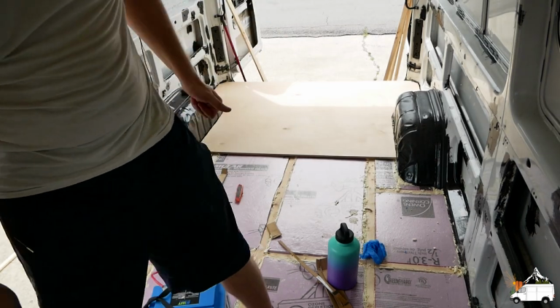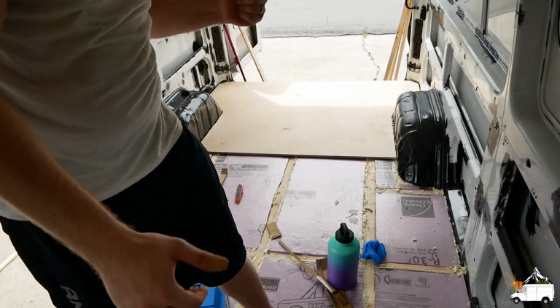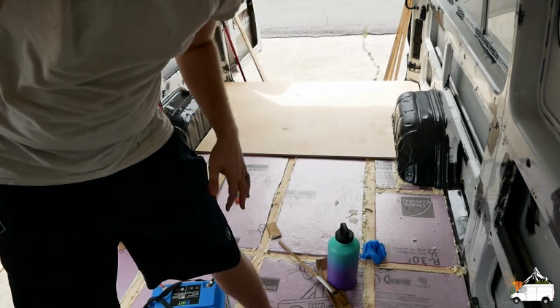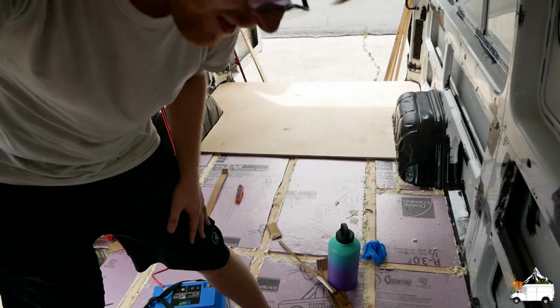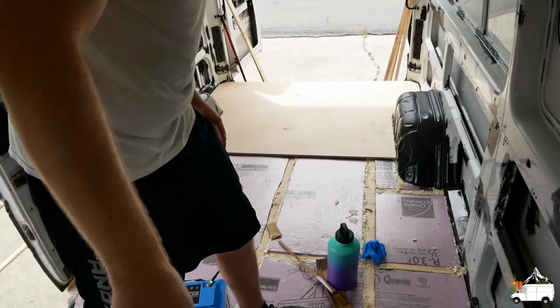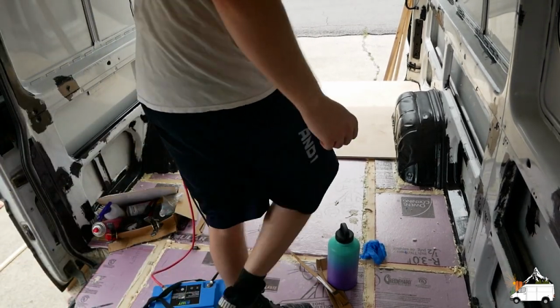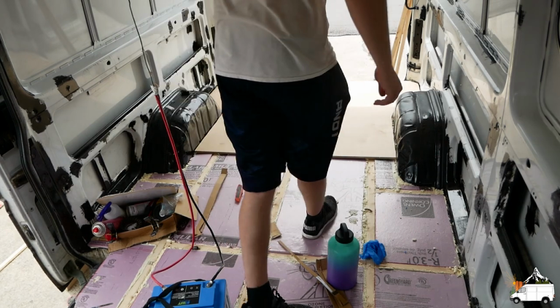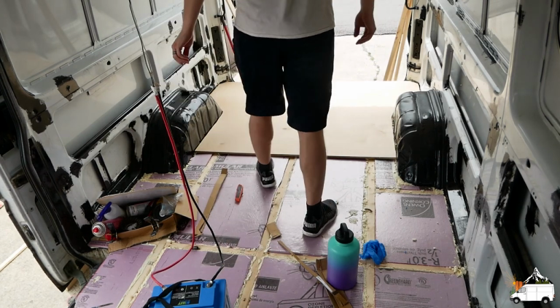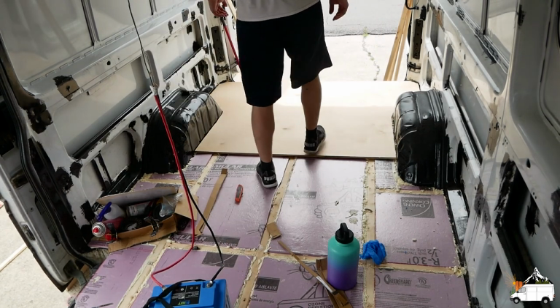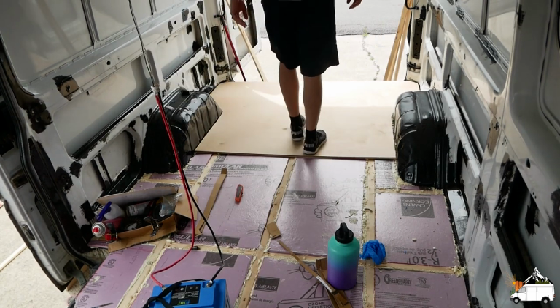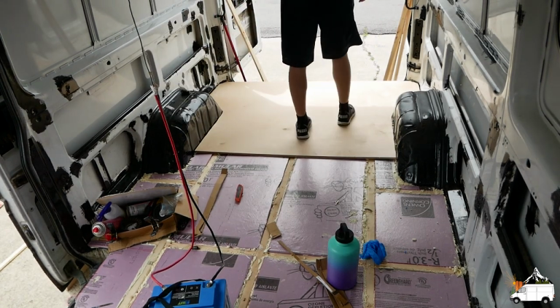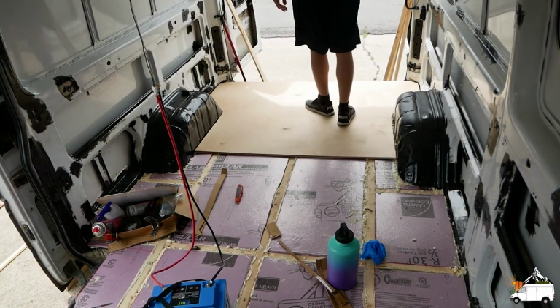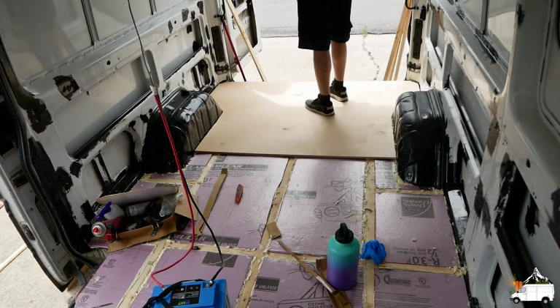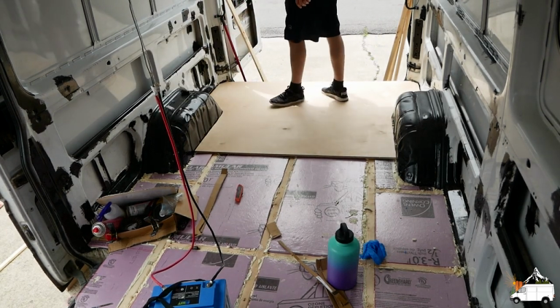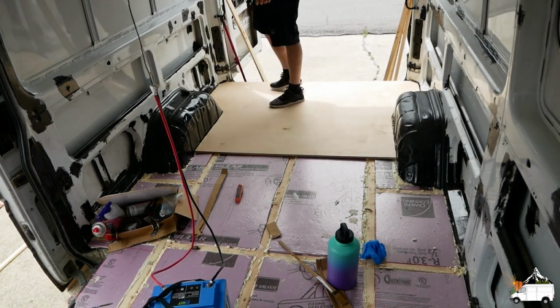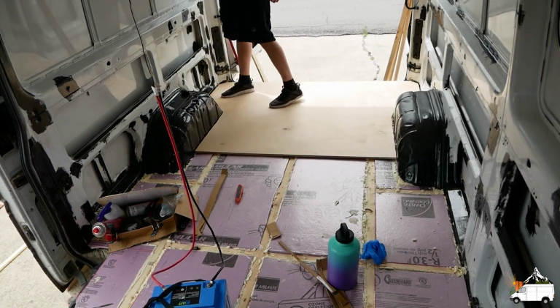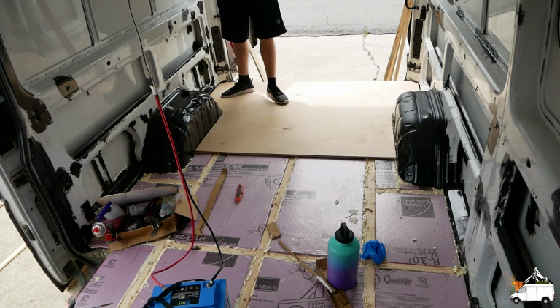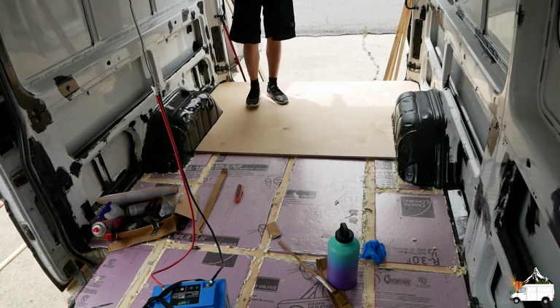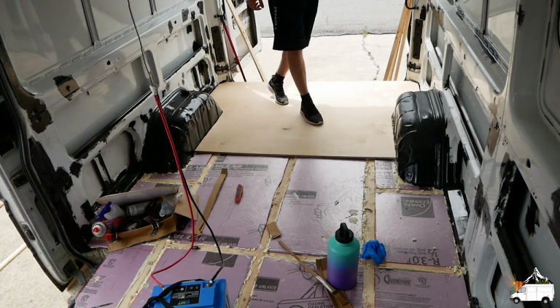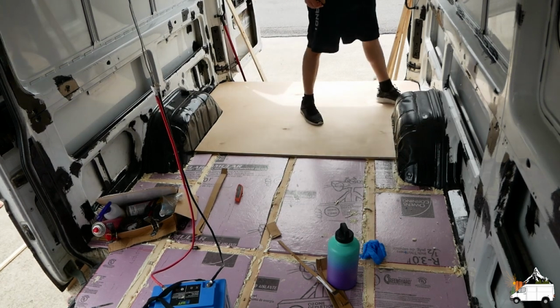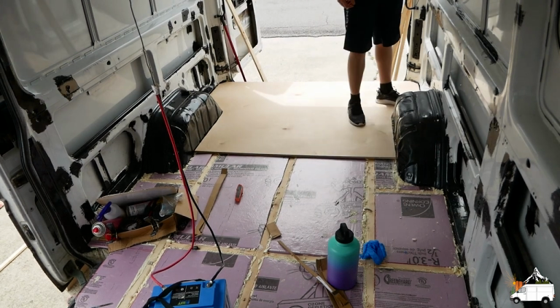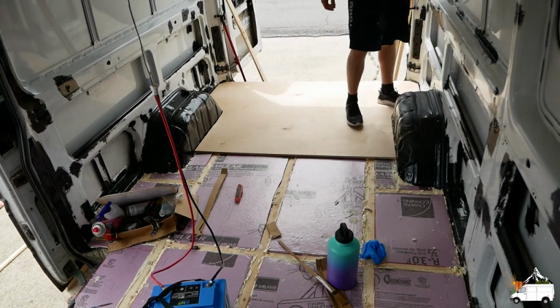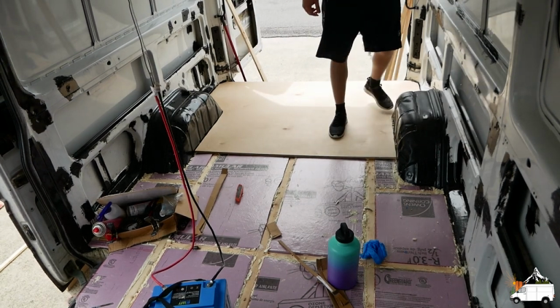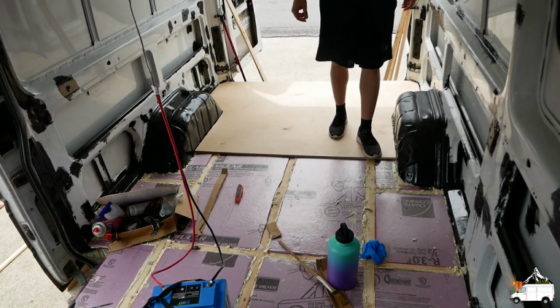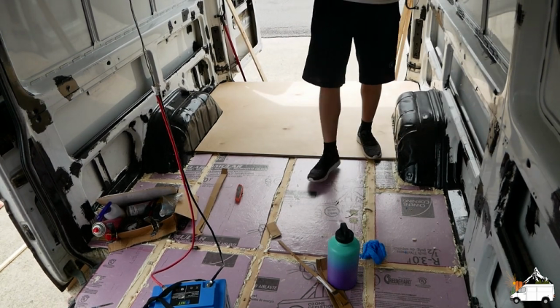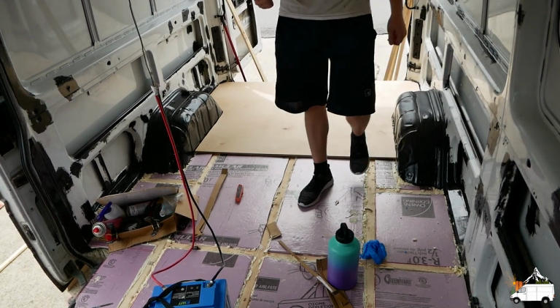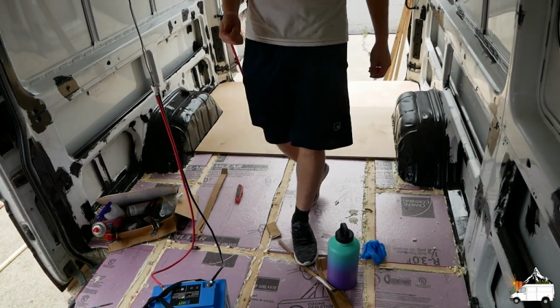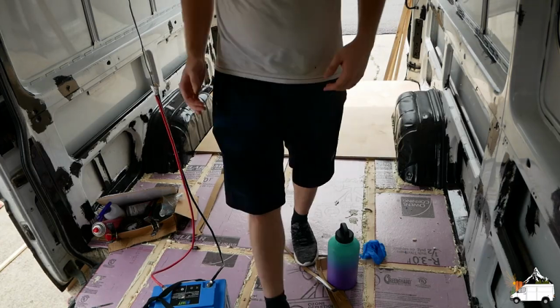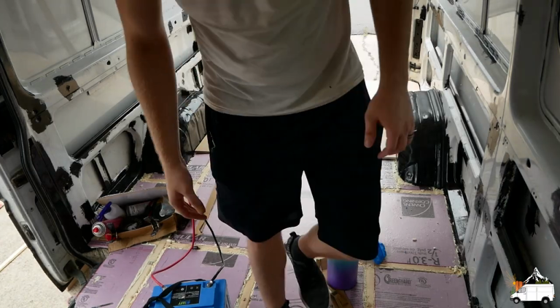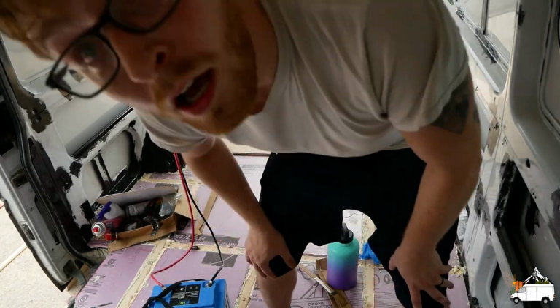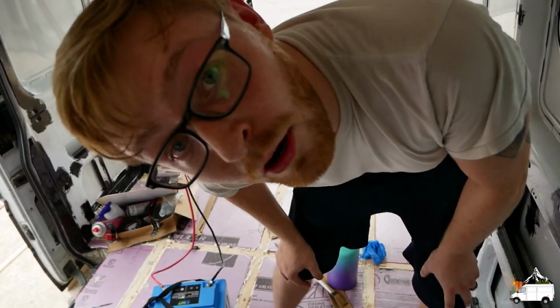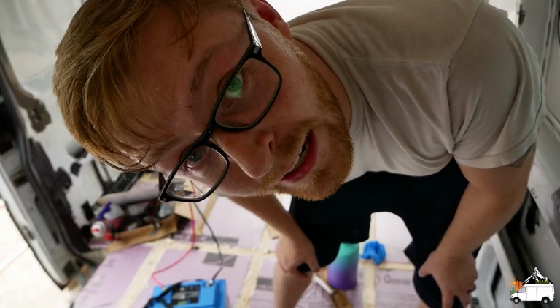It fits guys, it's awesome! I'm so flippin' excited. Alright, I'm gonna go grab a bite to eat and we'll be back to it.